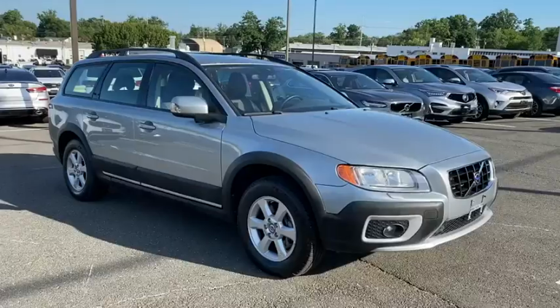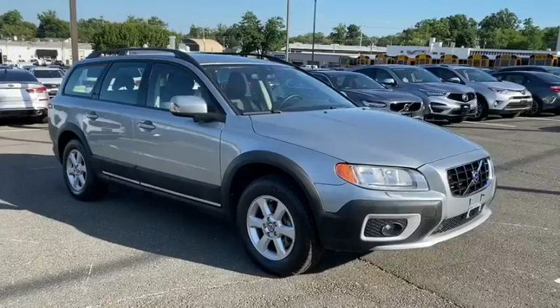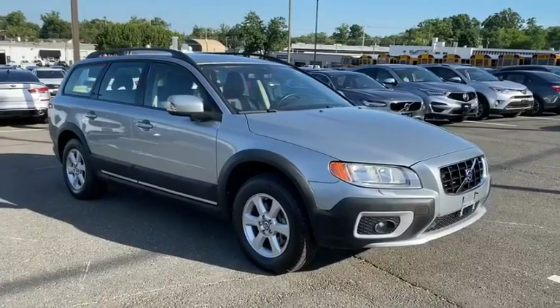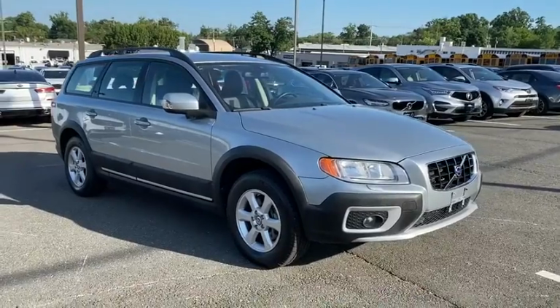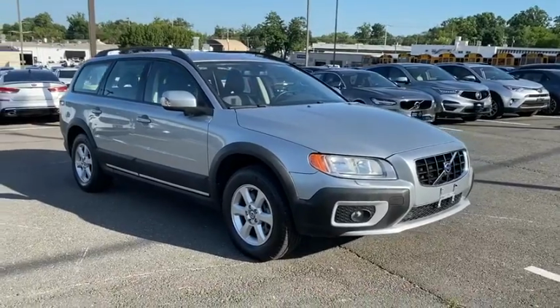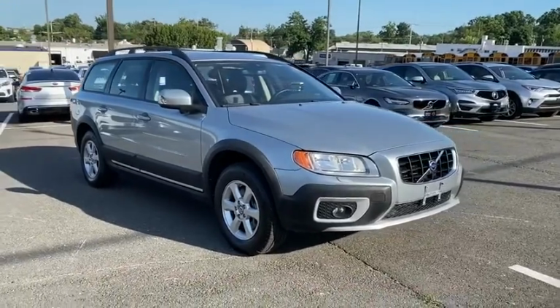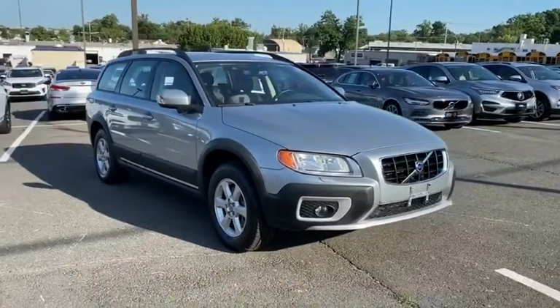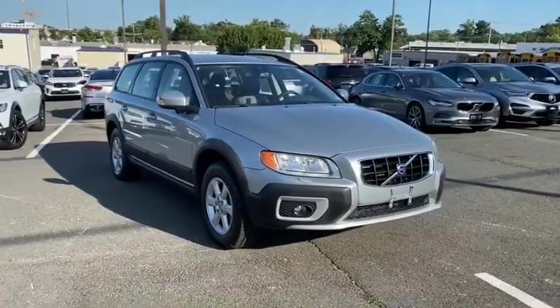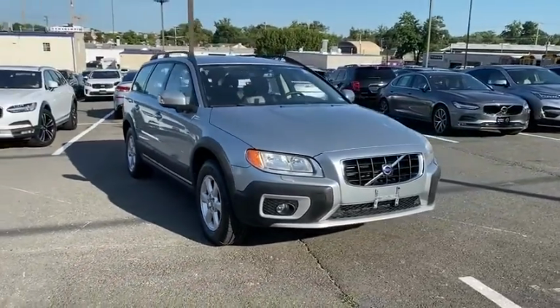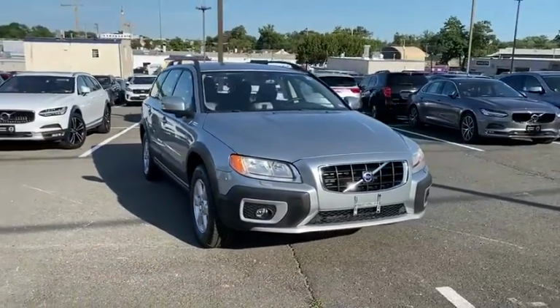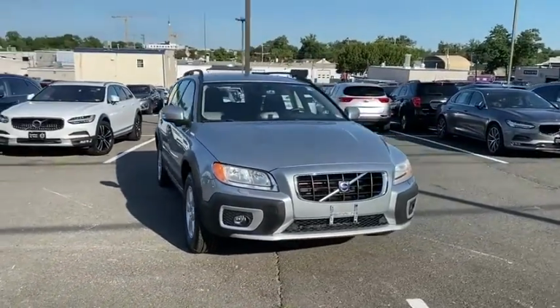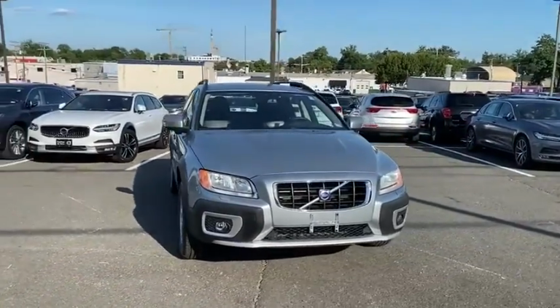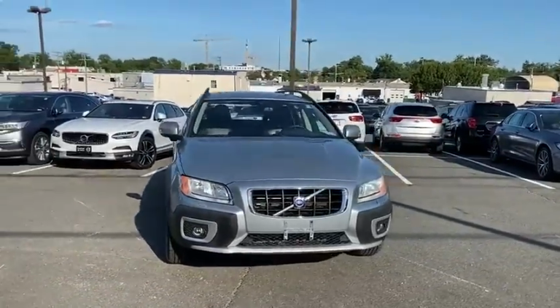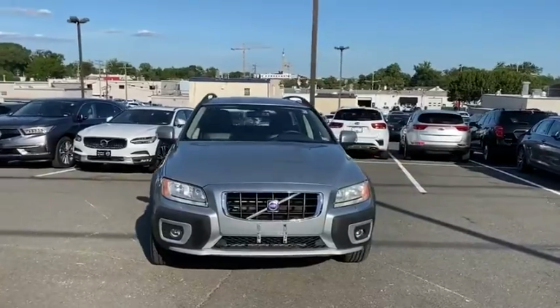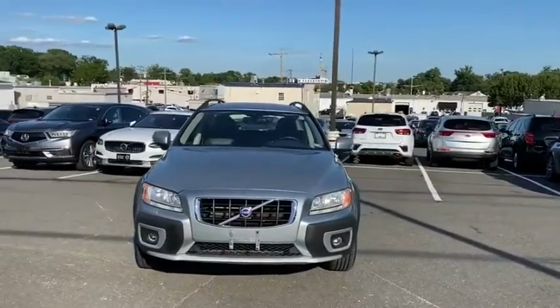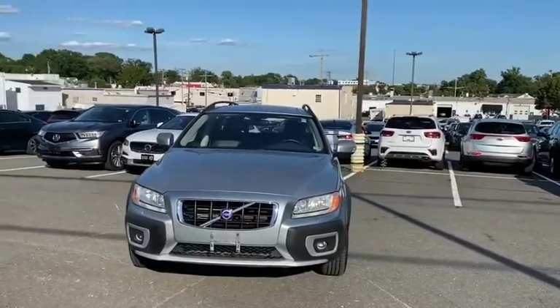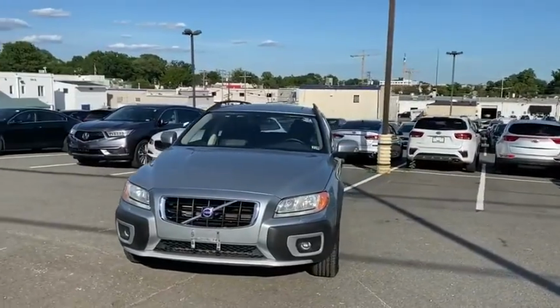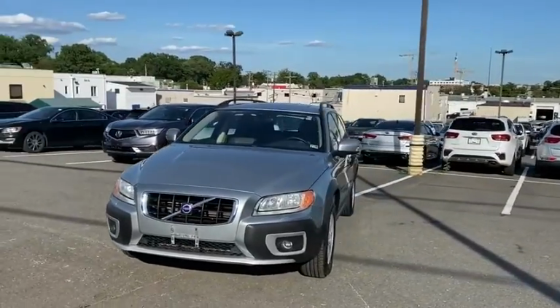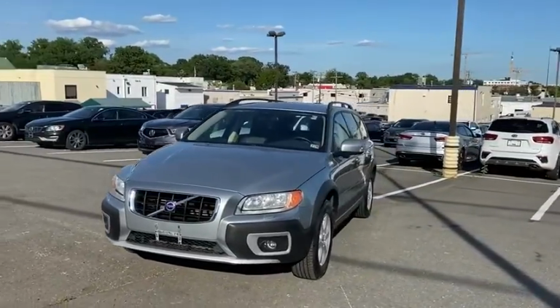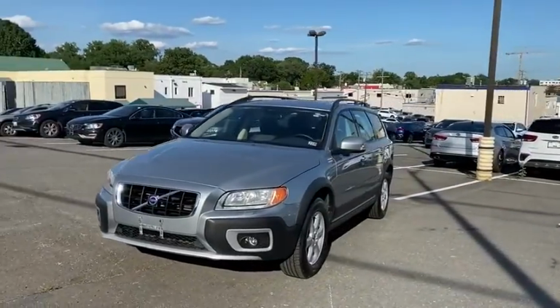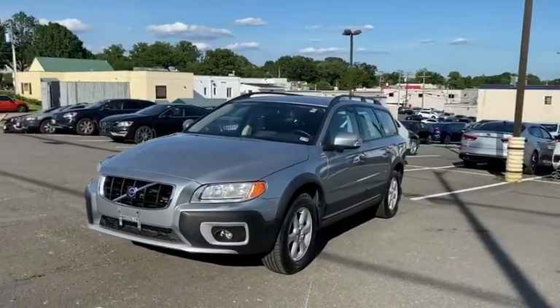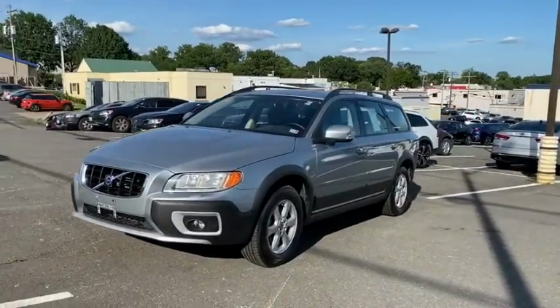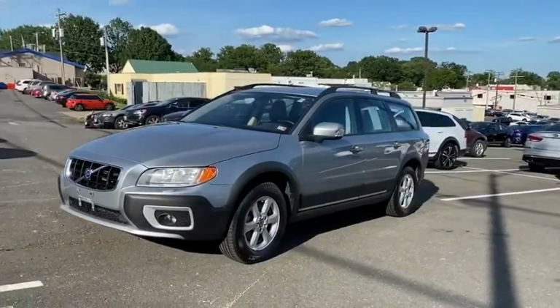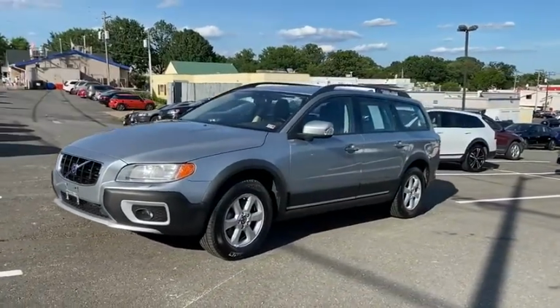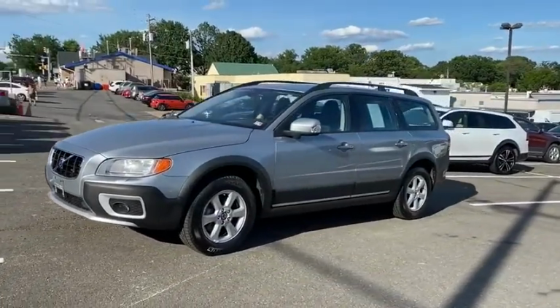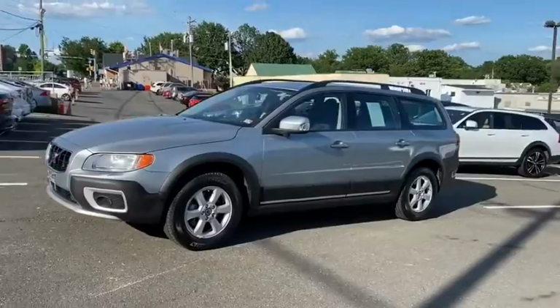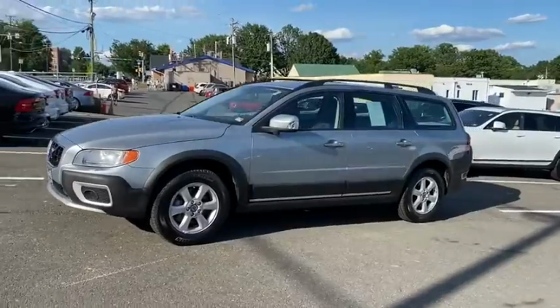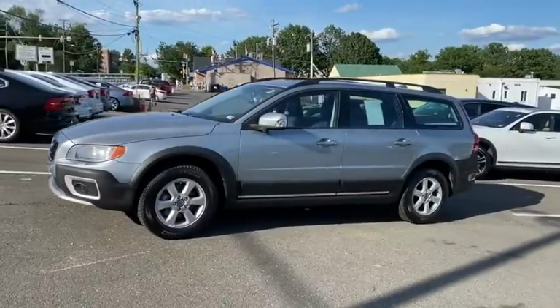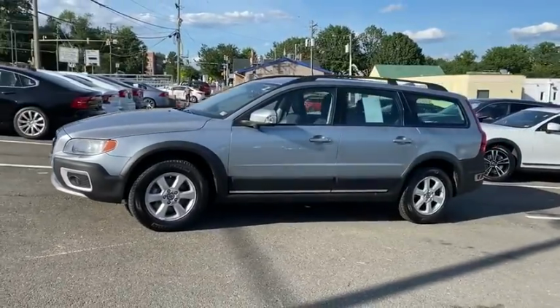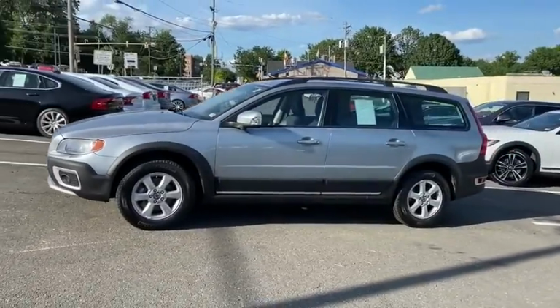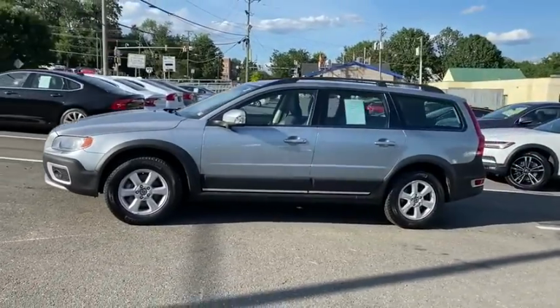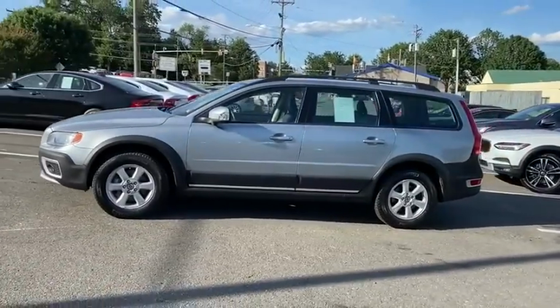Stop by and take a look at the 2009 Volvo XC70. The XC70 is safe by nature, human nature. Your humans are safe with us. This vehicle has less than 80,000 miles.